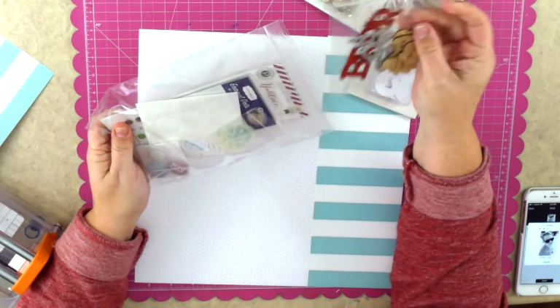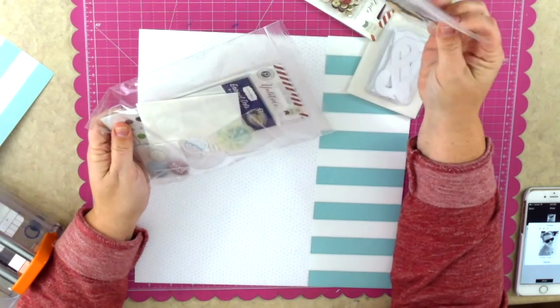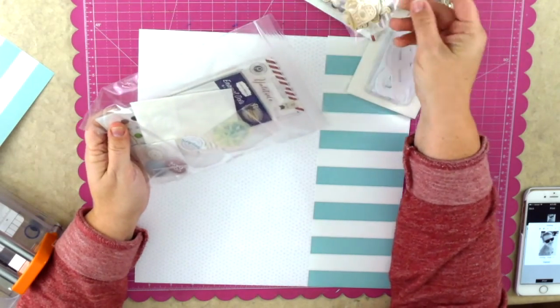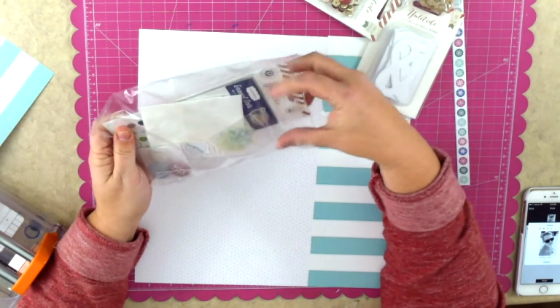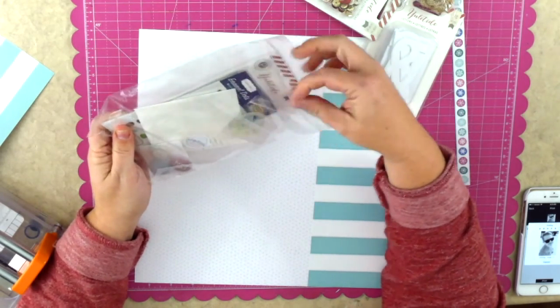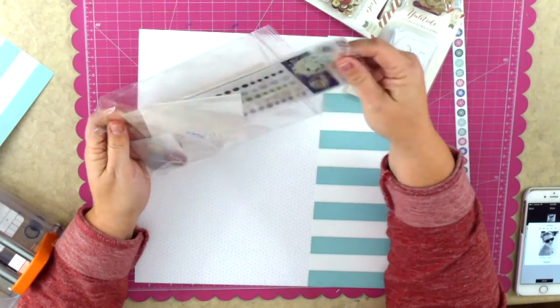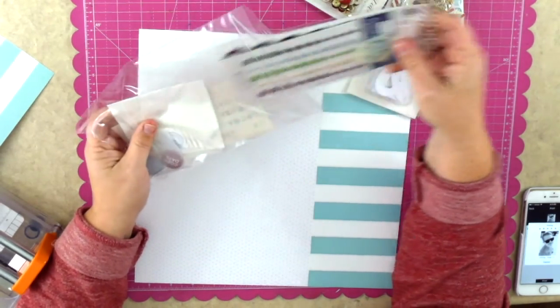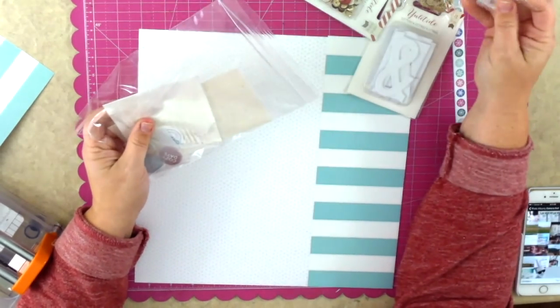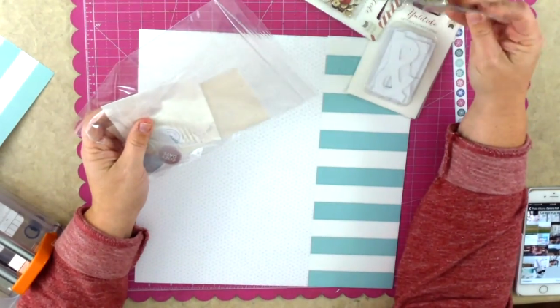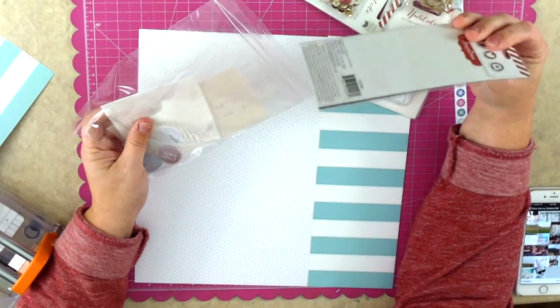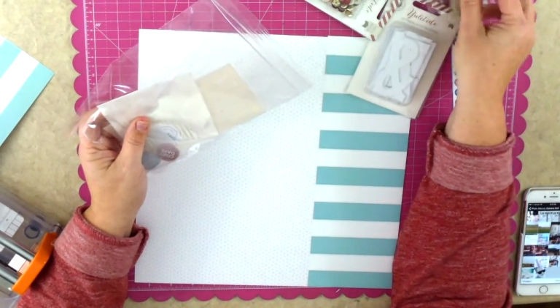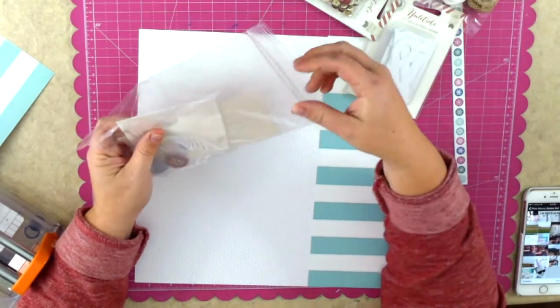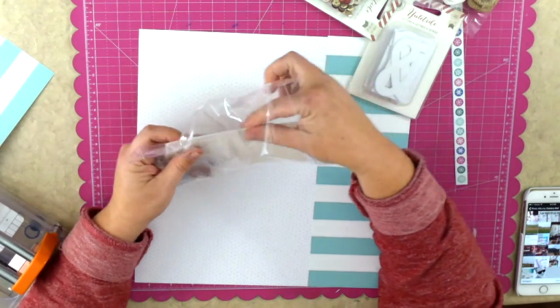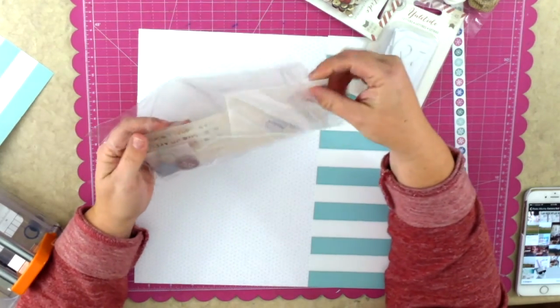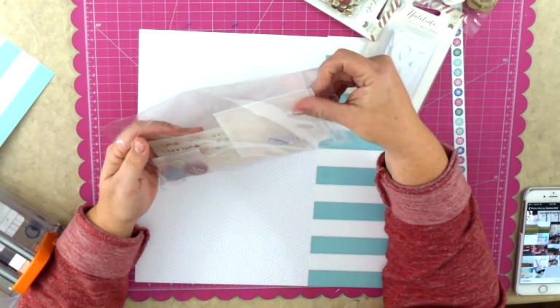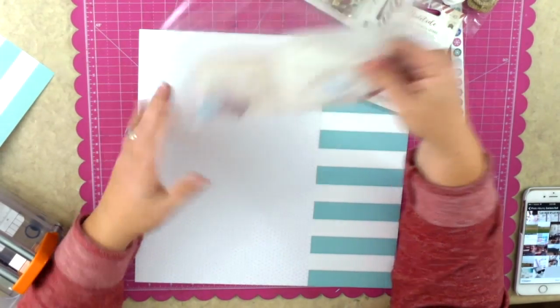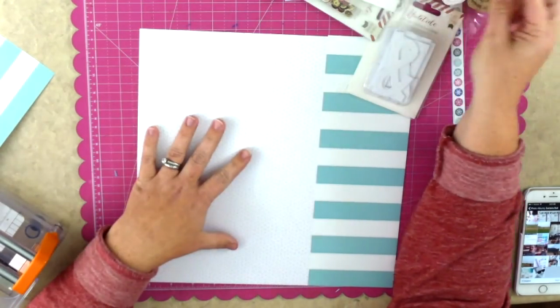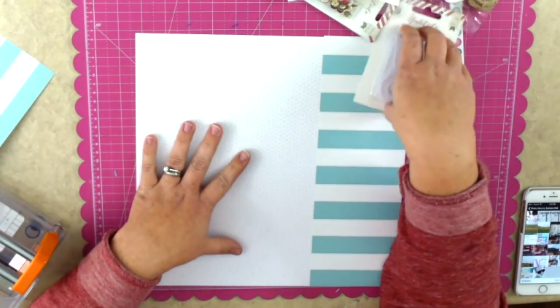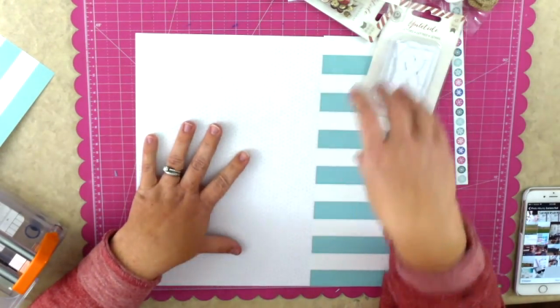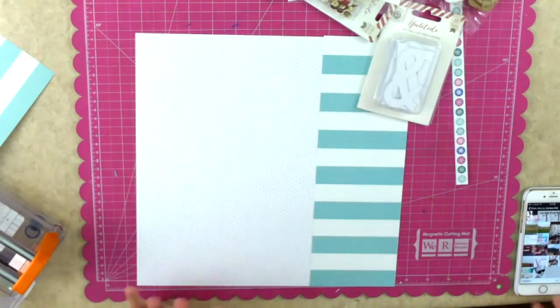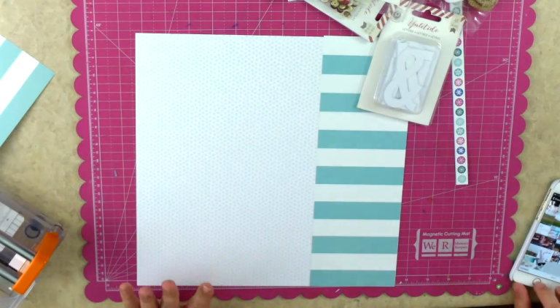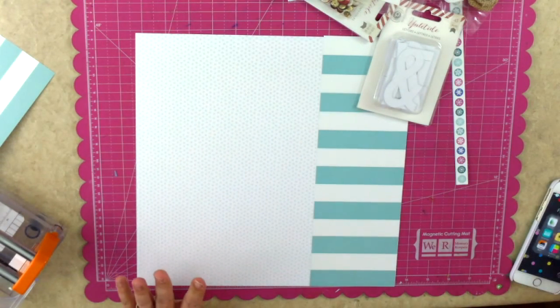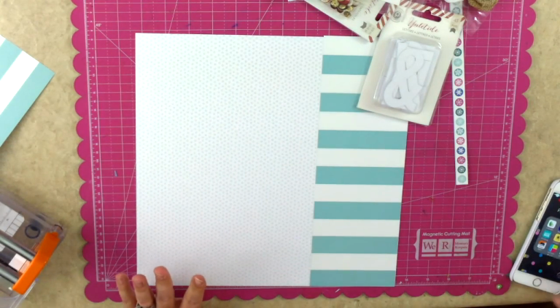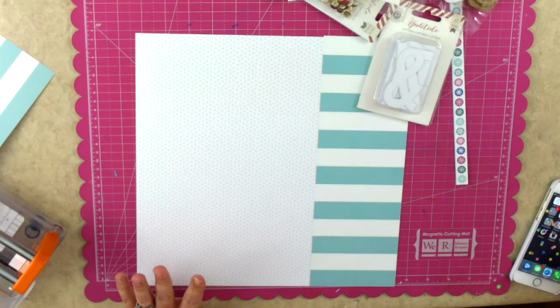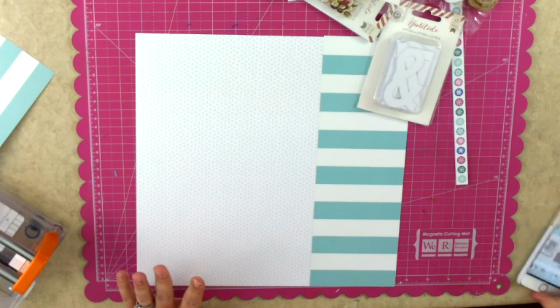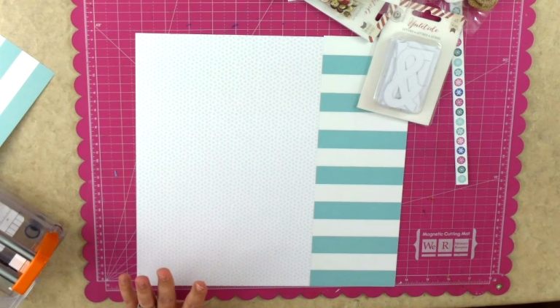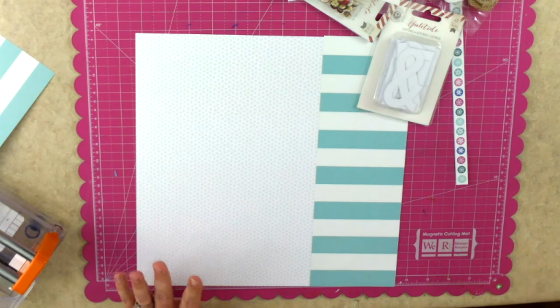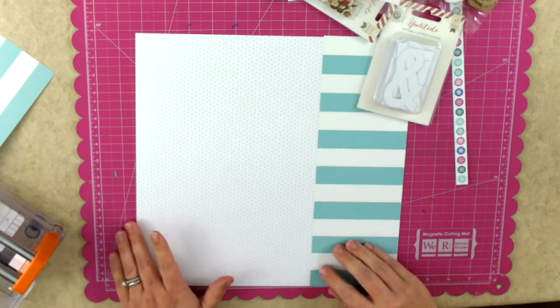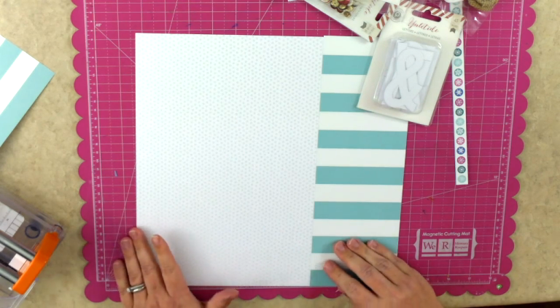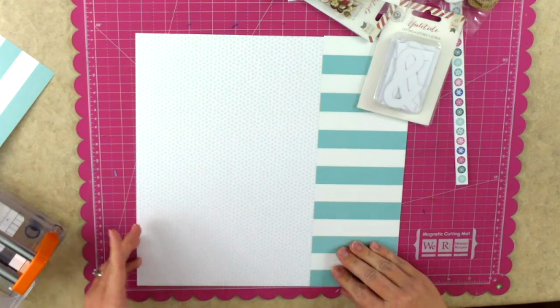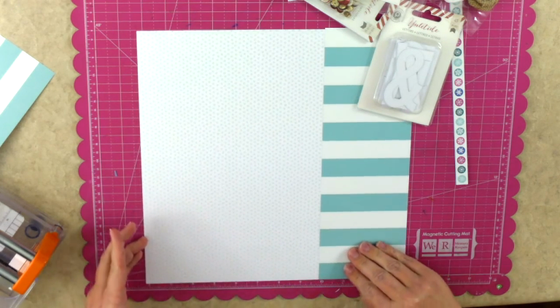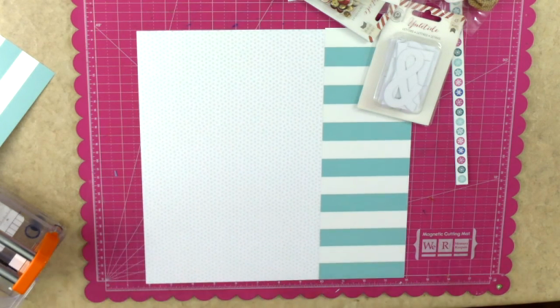There are also some Pink Paisley alphabets in there. They're white cardstock, fairly tall - maybe three inches tall - and on one side they're very shimmery. They're super pretty and I knew that I wanted to use those to spell out my title.